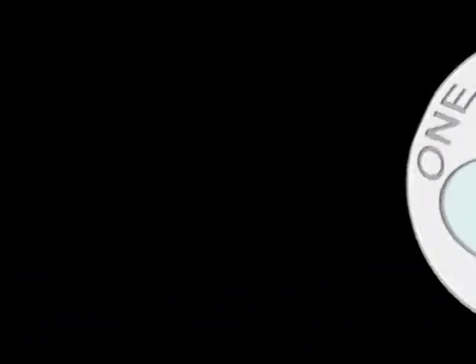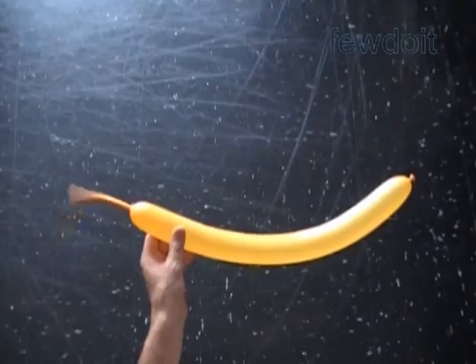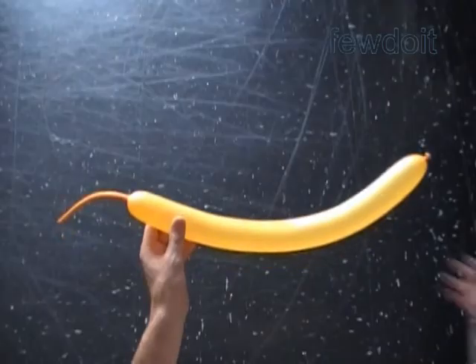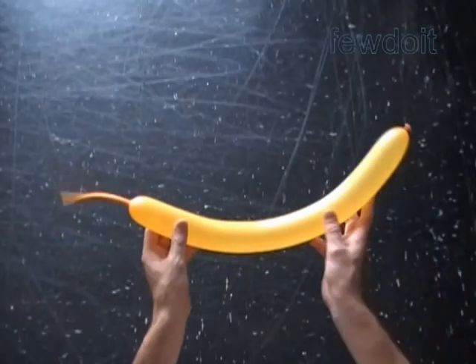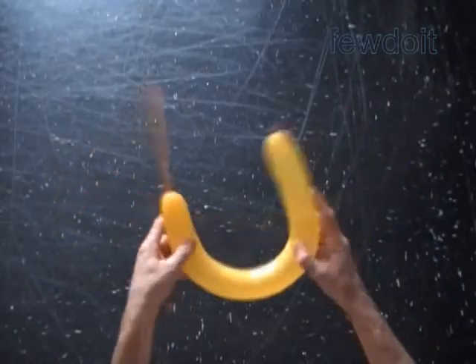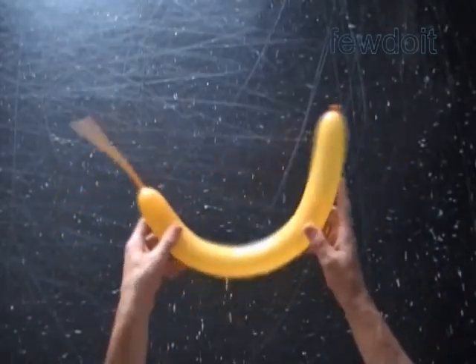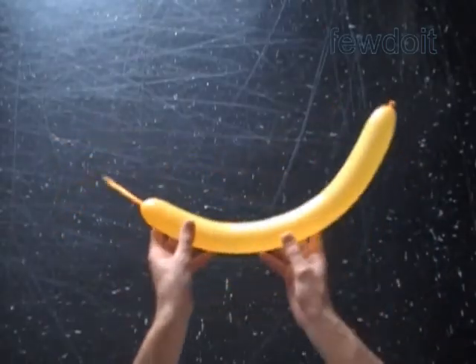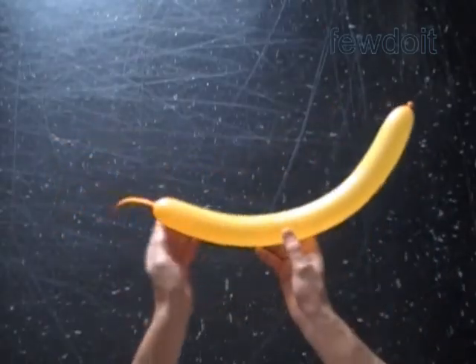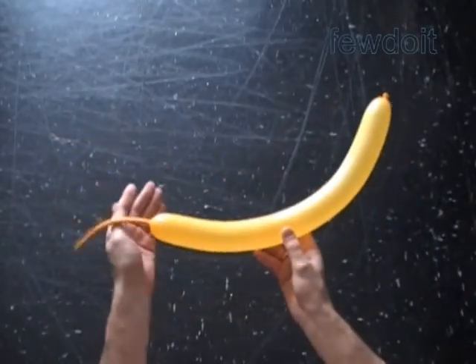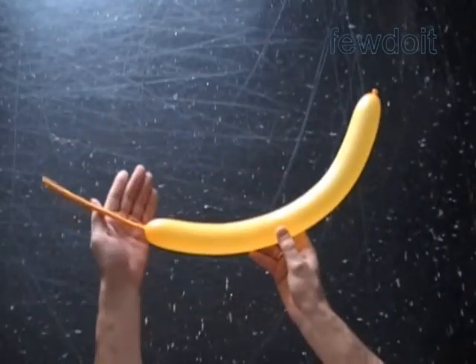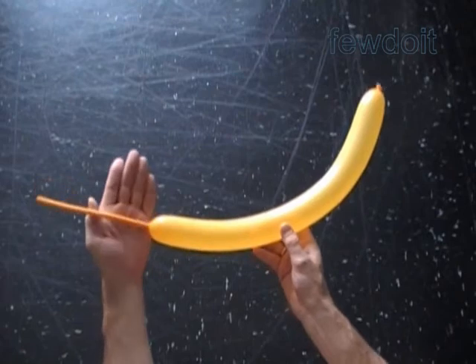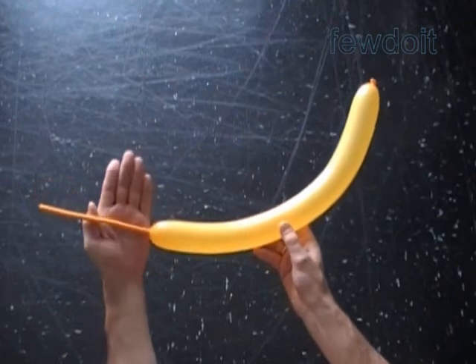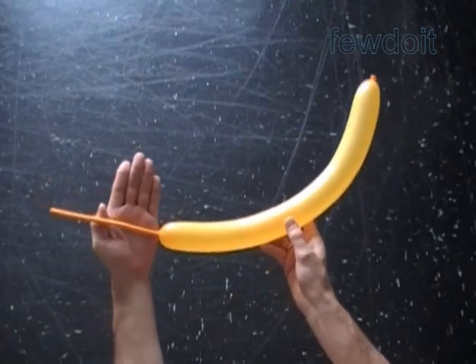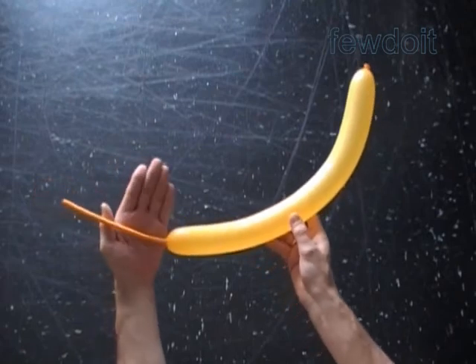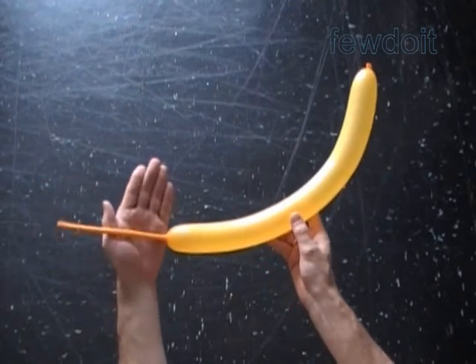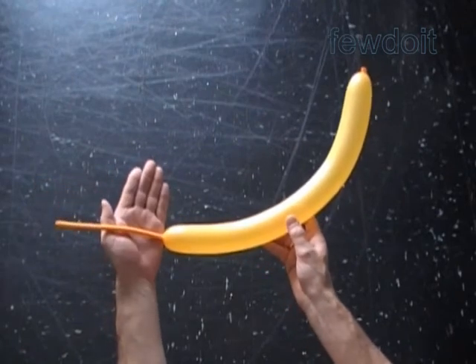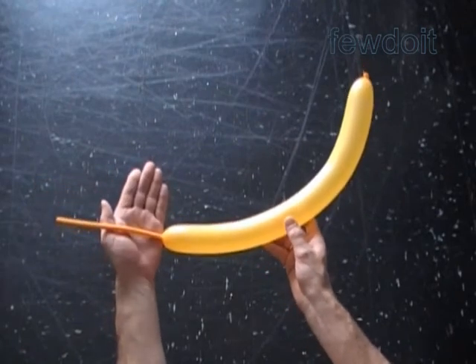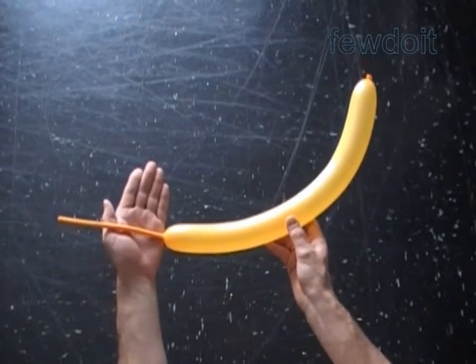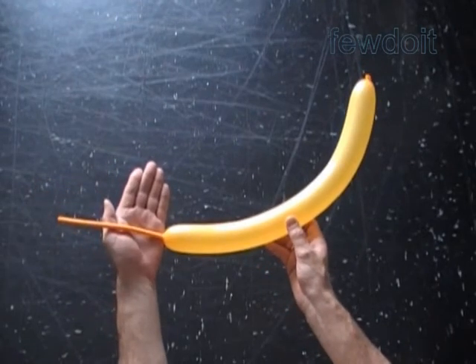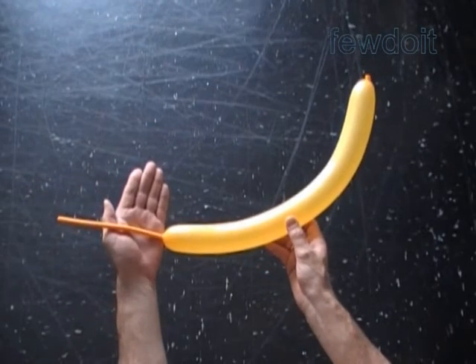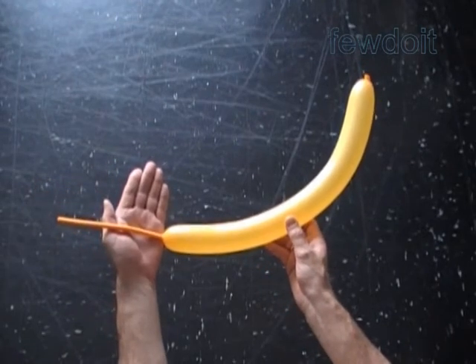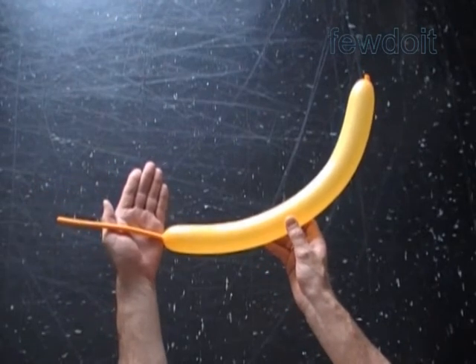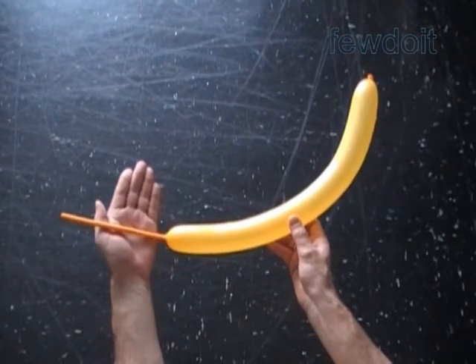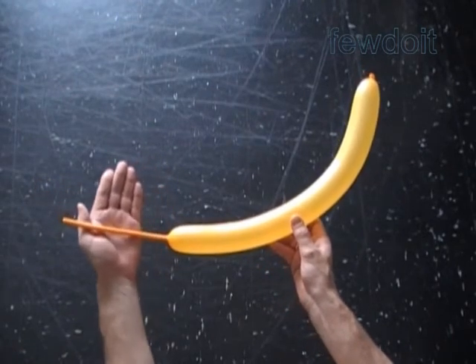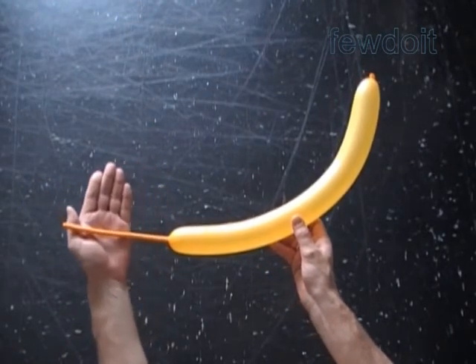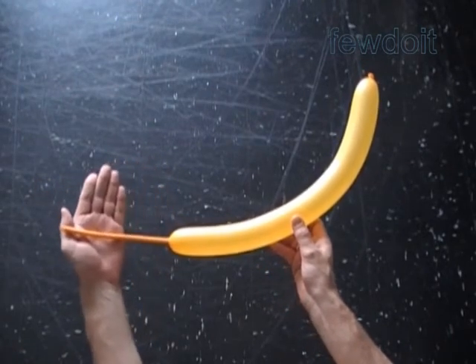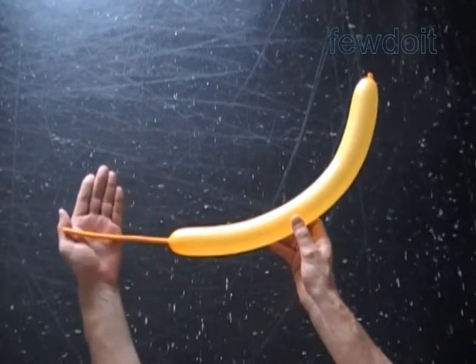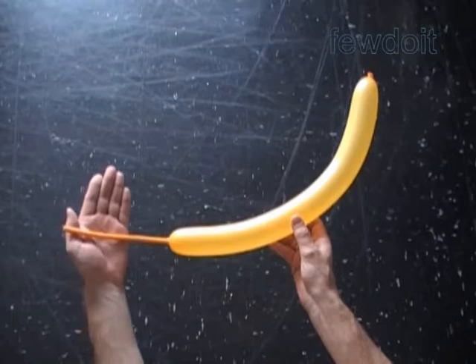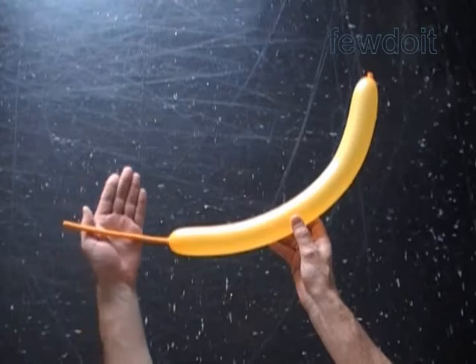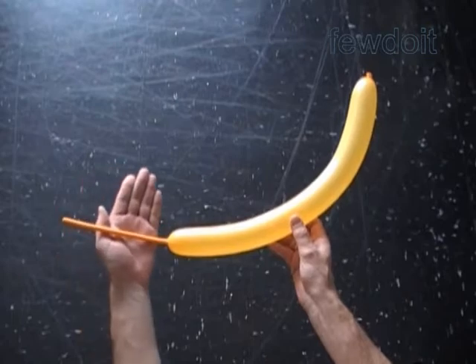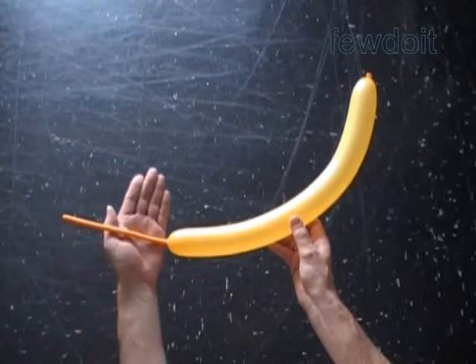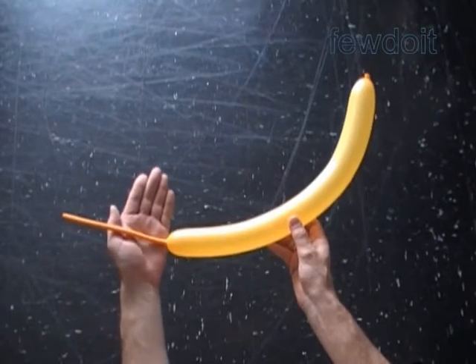Hello. Today we are going to make Russian ABC's letter Z. And also the same sculpture represents a star or snowflake.